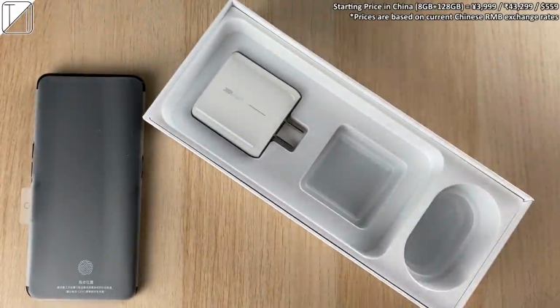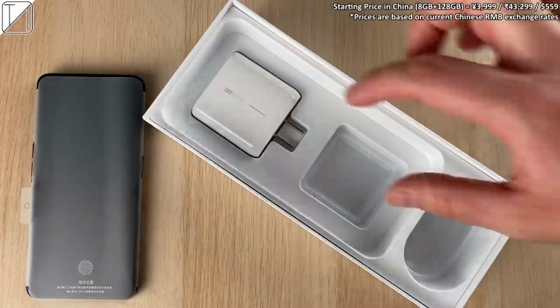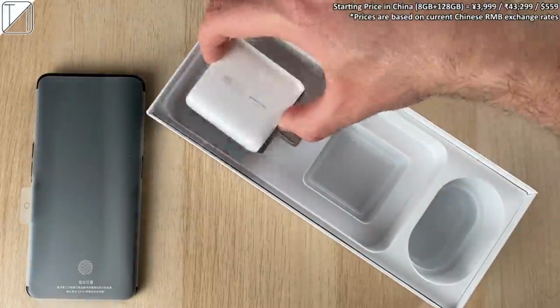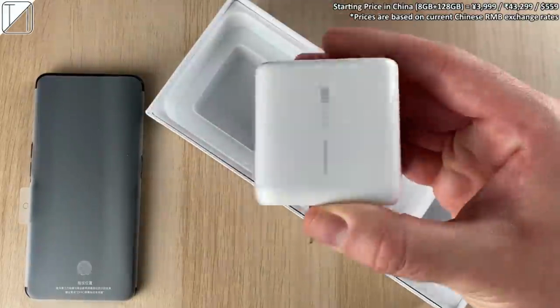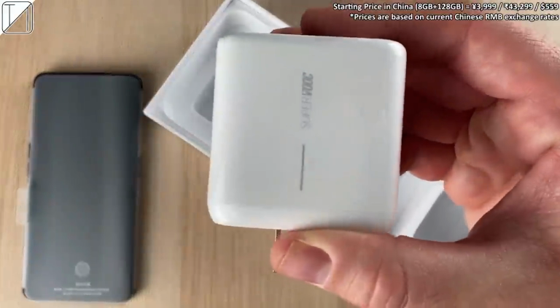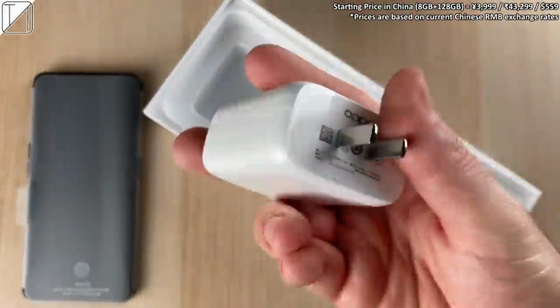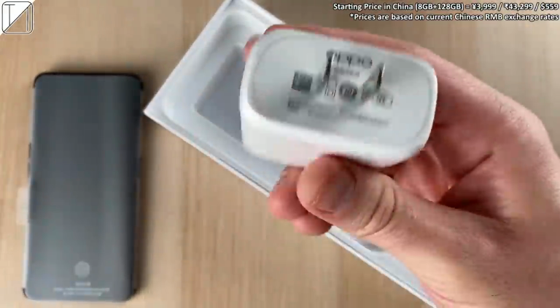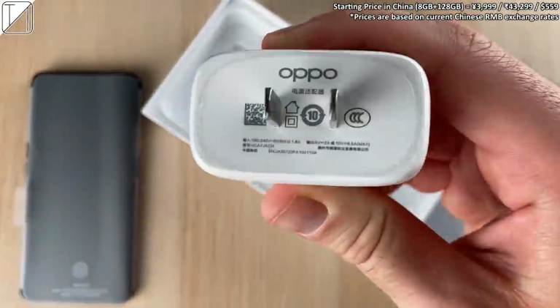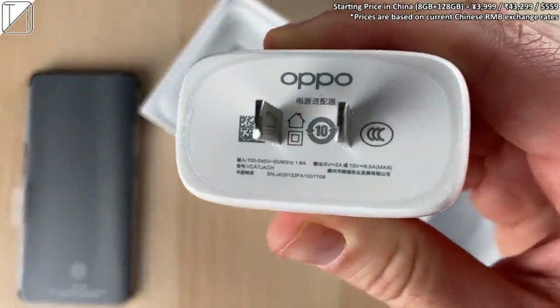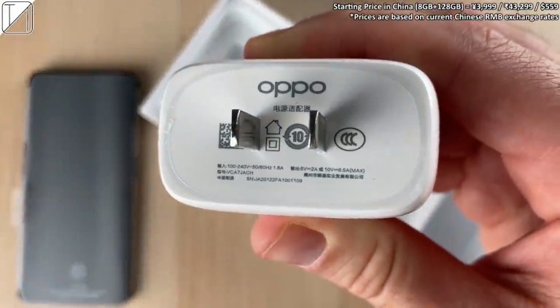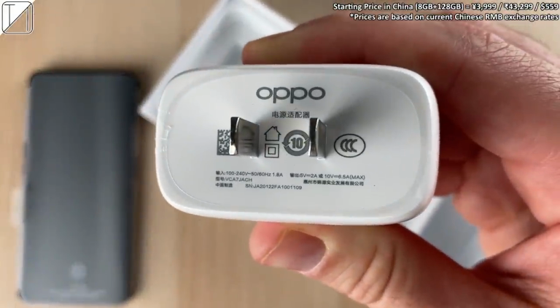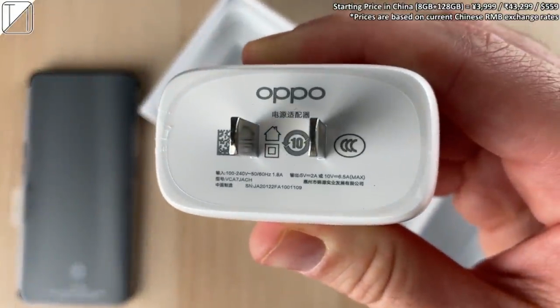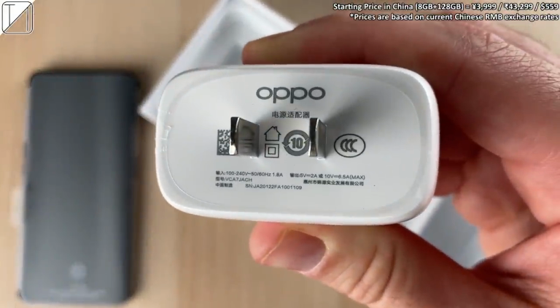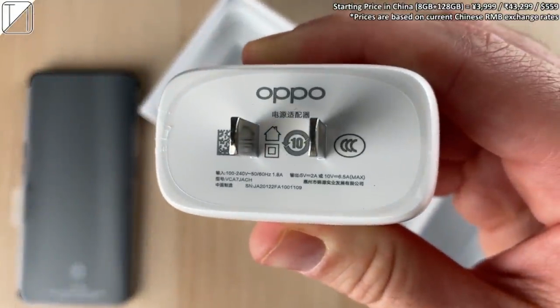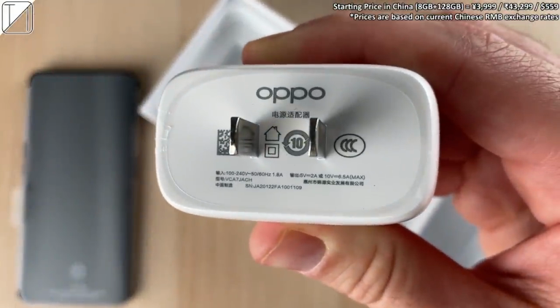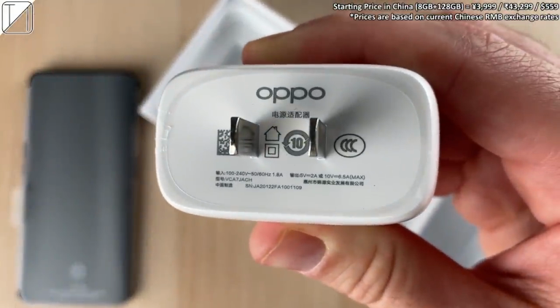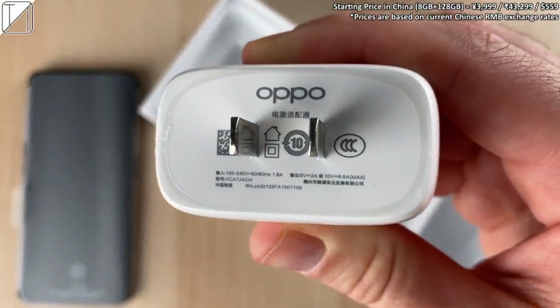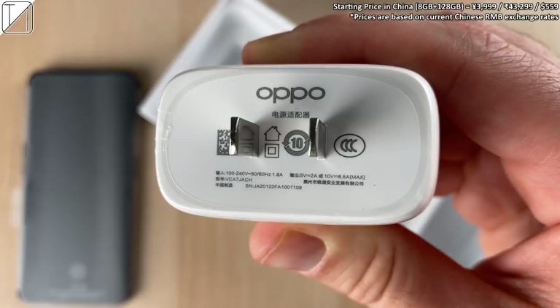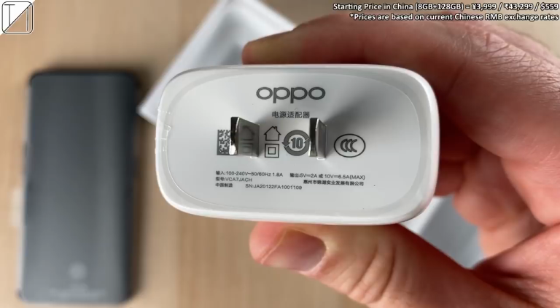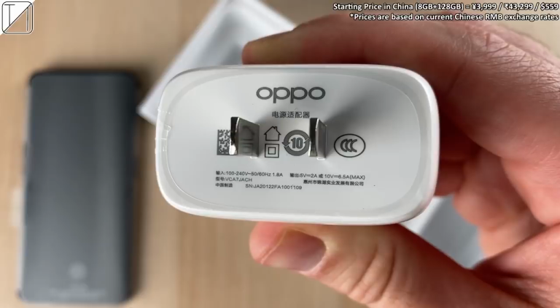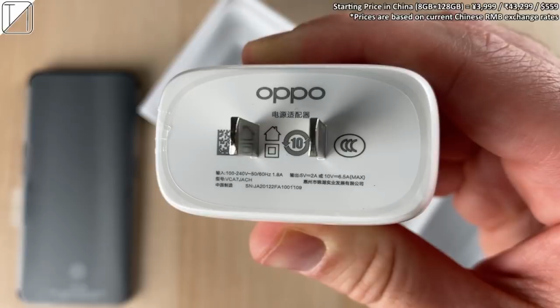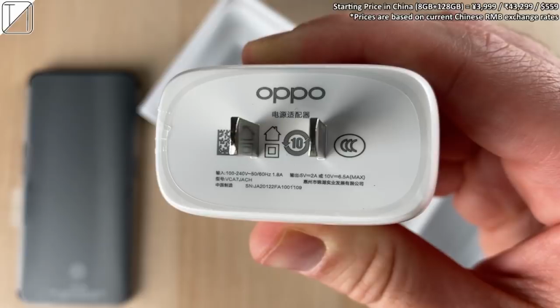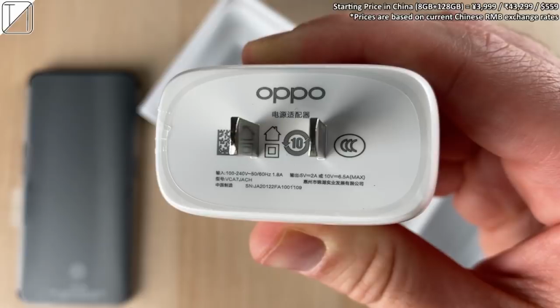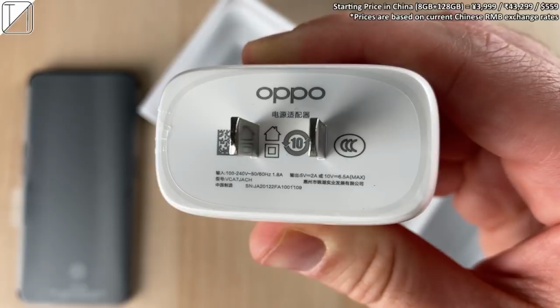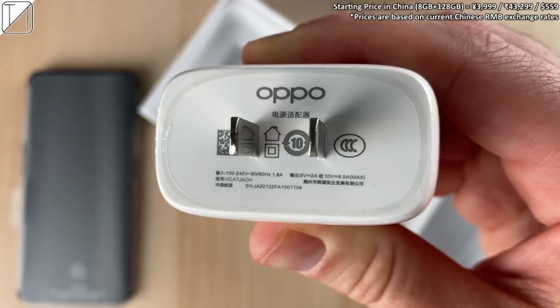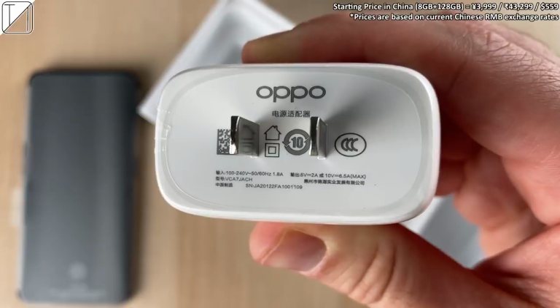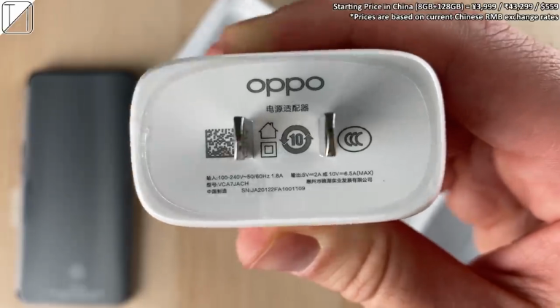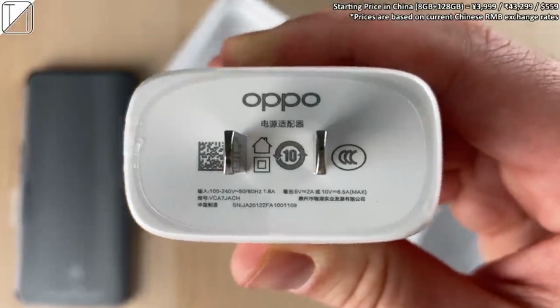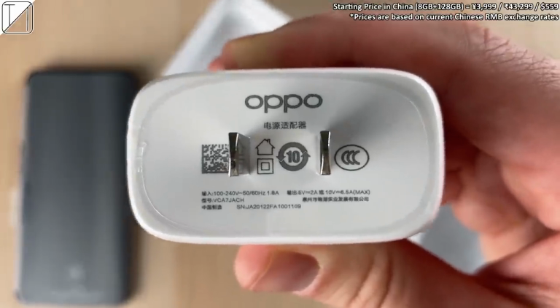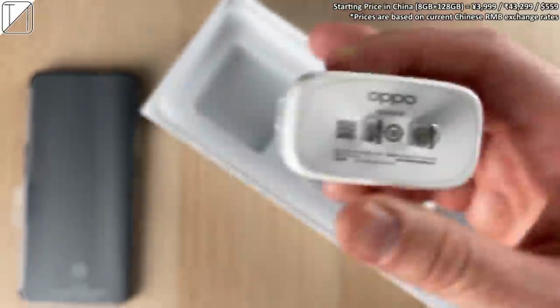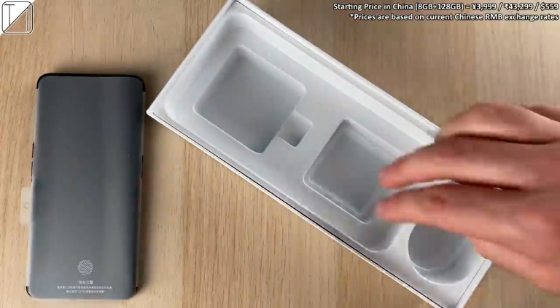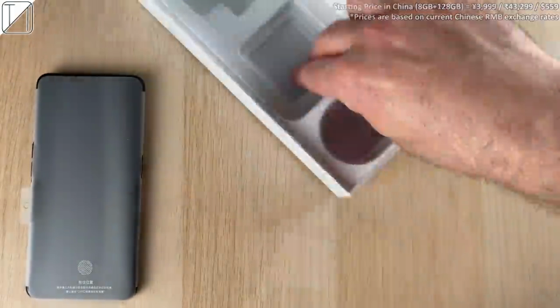You get a SIM ejector tool and we have this wonderful SuperVOOC 2.0 65W charging block to charge the Oppo Ace 2 up in no time. We'll get to a charging test a little bit later.